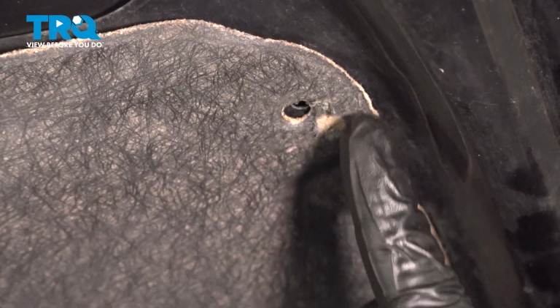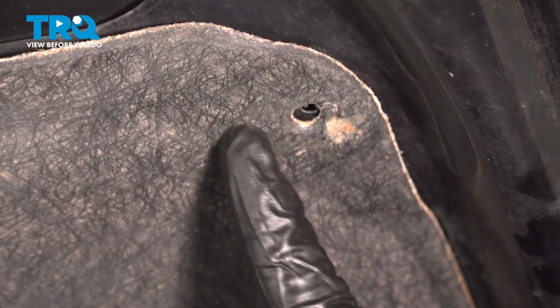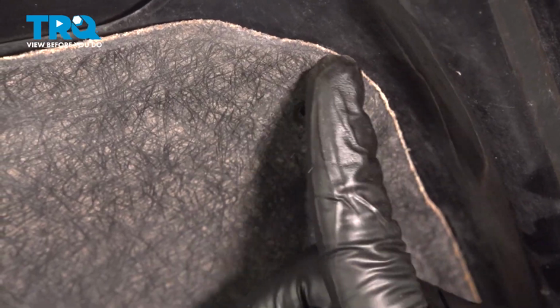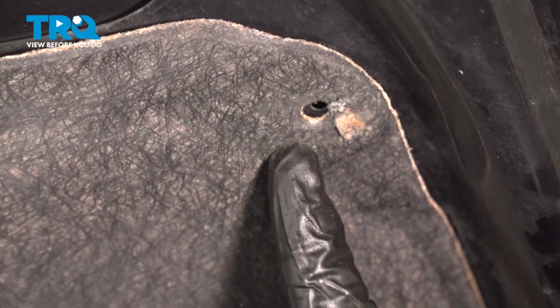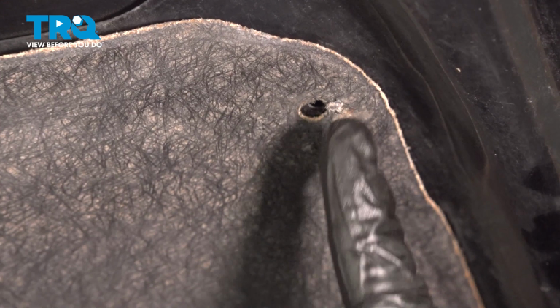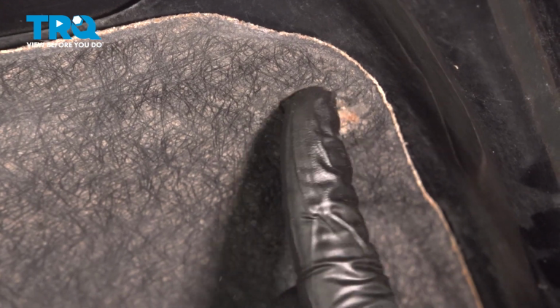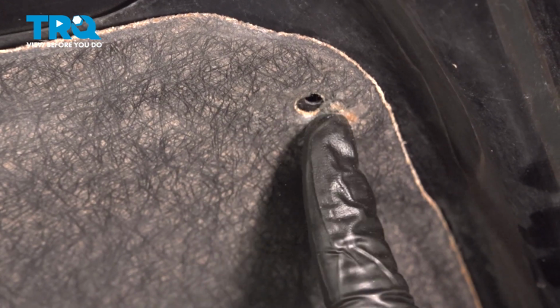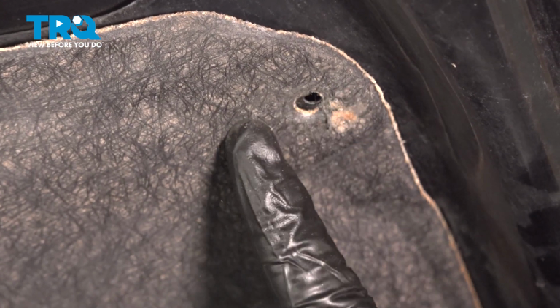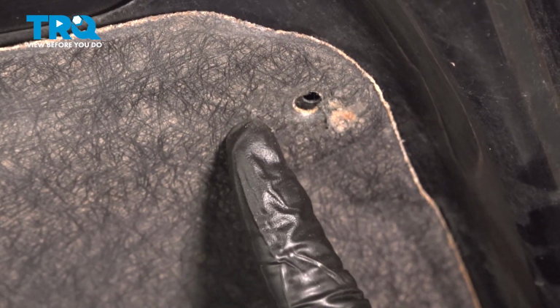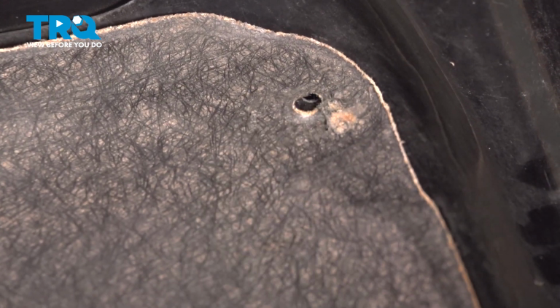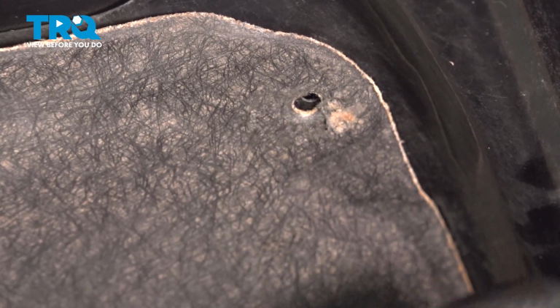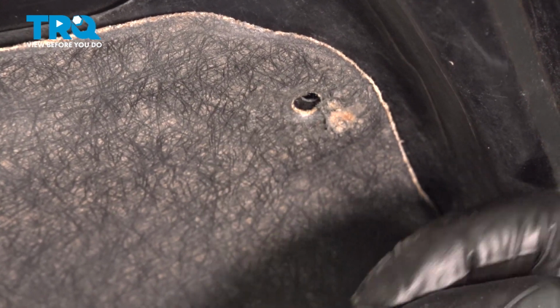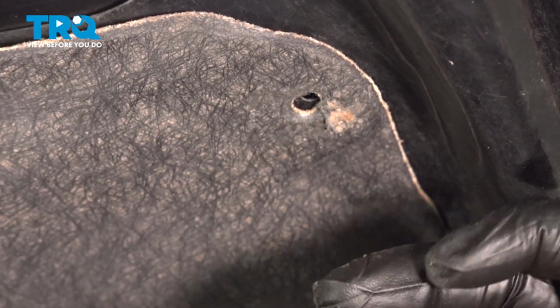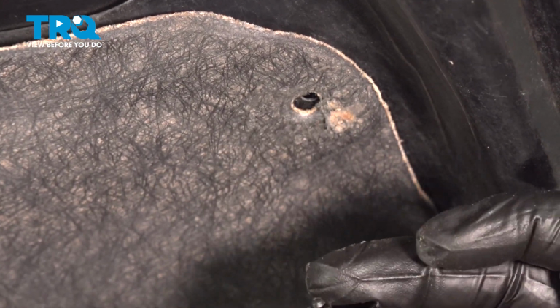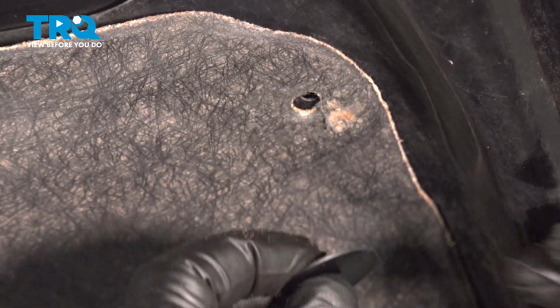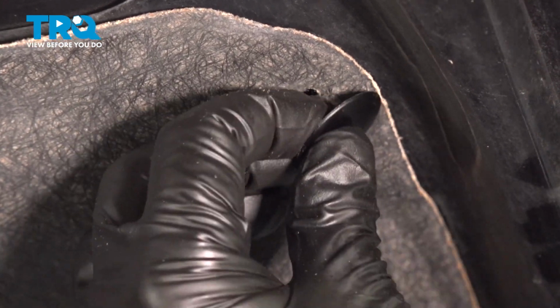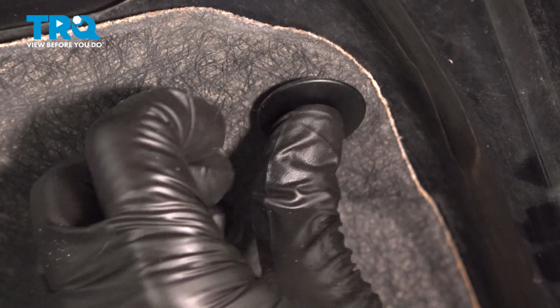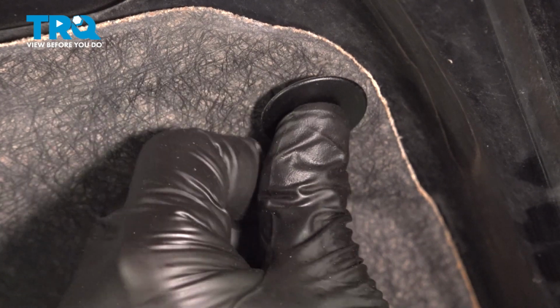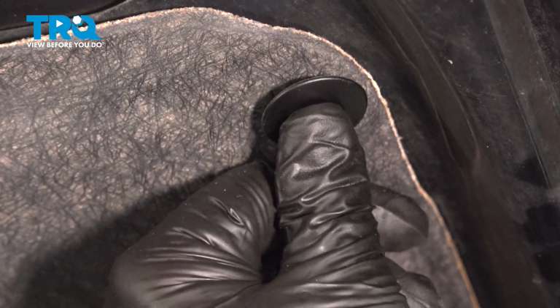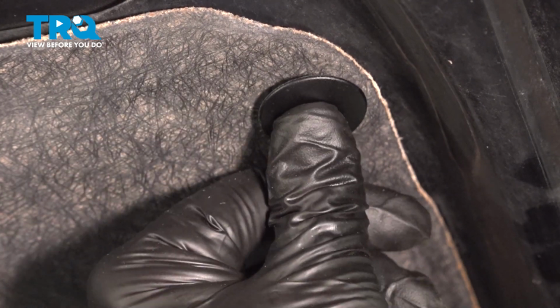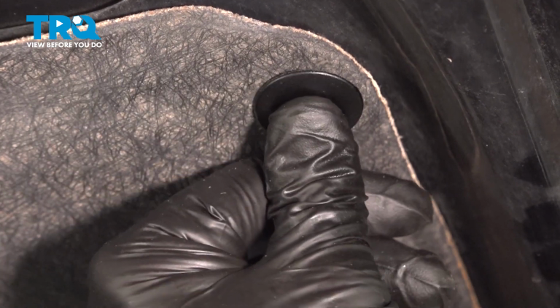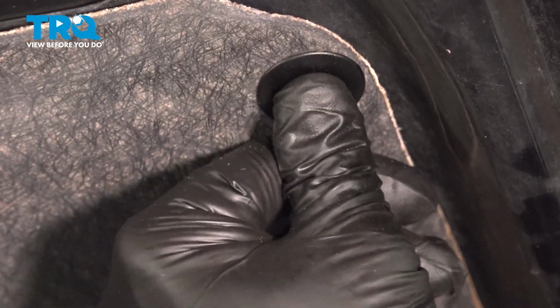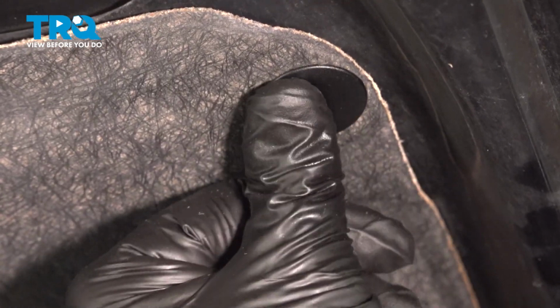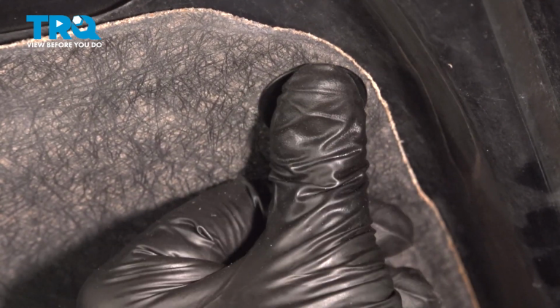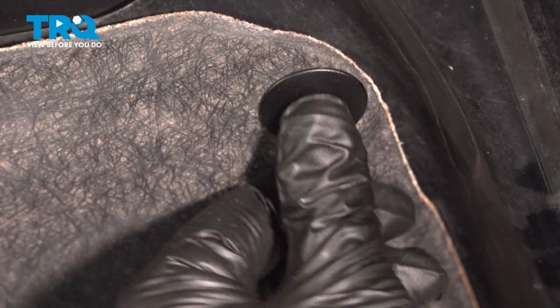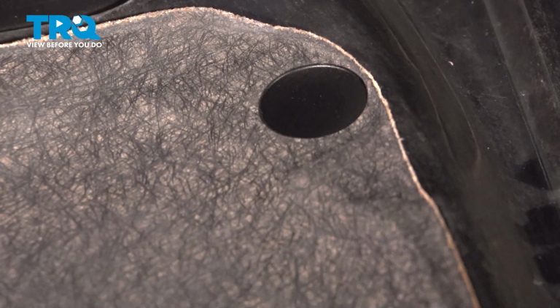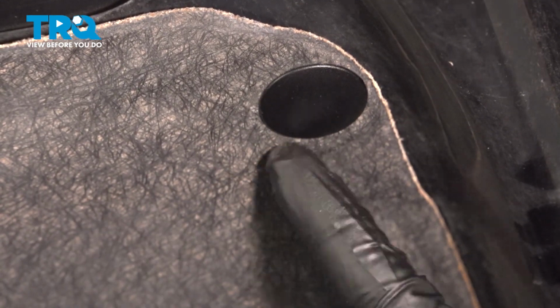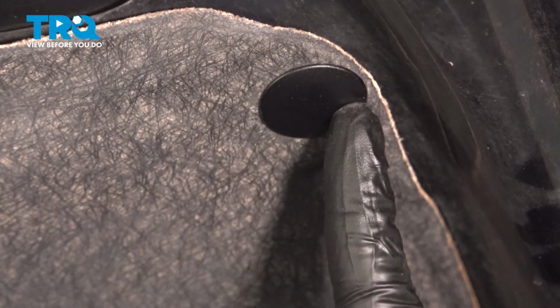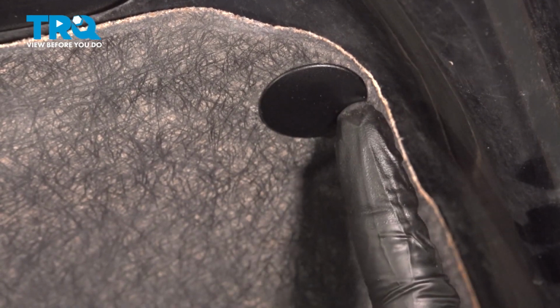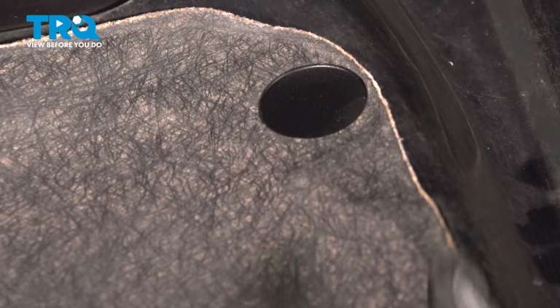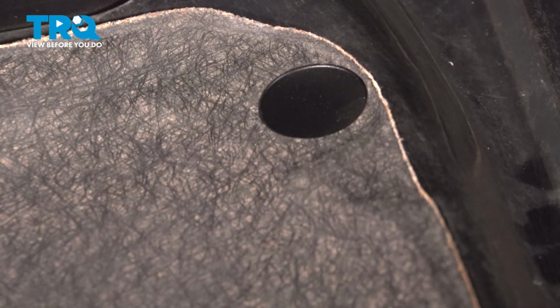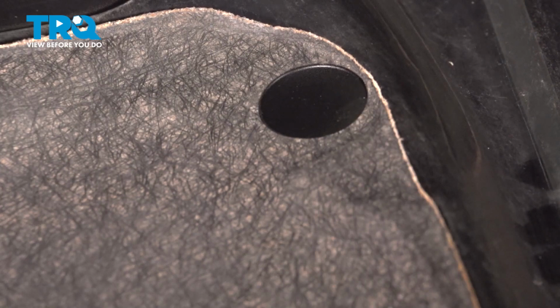Make sure the hood insulation material is still solid and not falling apart around here. Go ahead and take that clip, line that up, and press that on. Make sure it's fully seated. Now go ahead and repeat this process for the other nine clips.